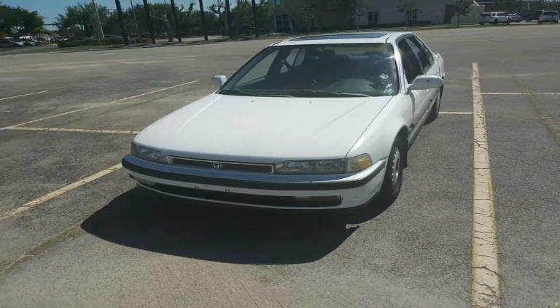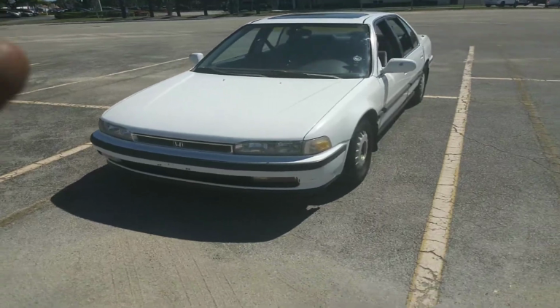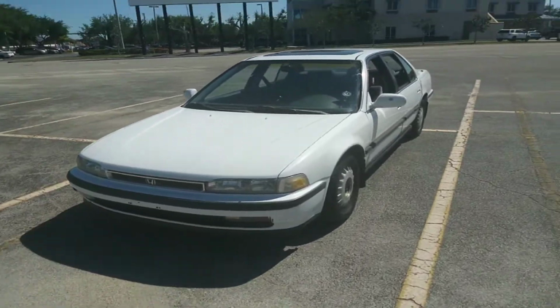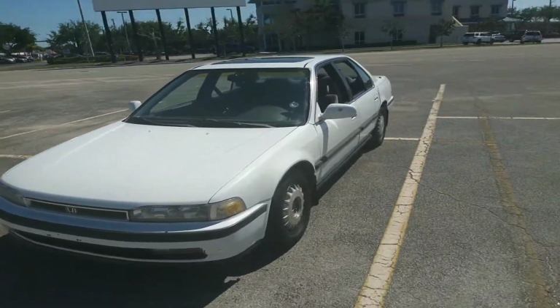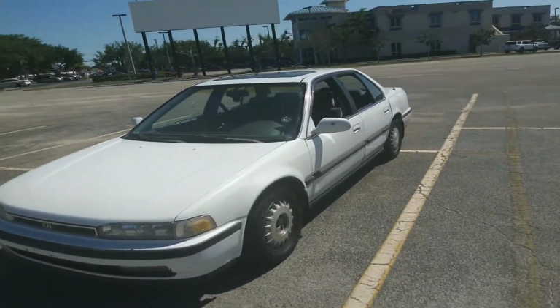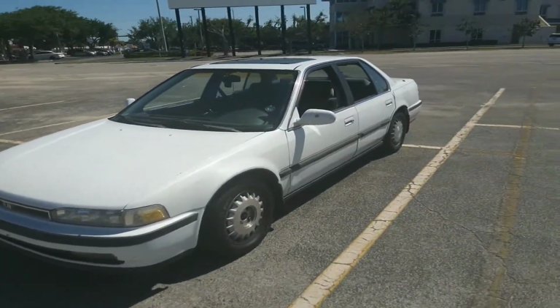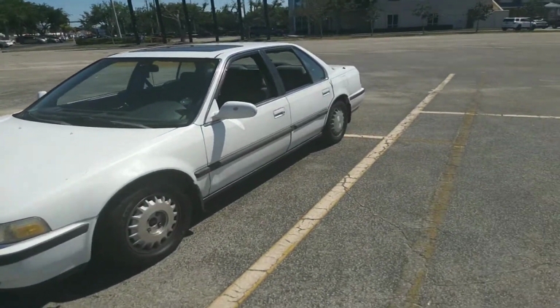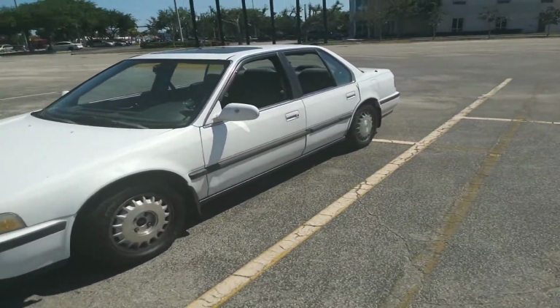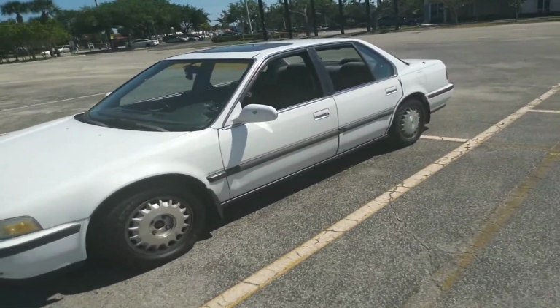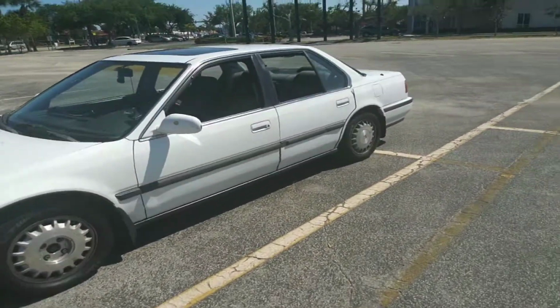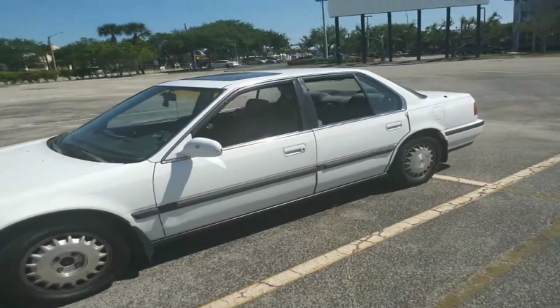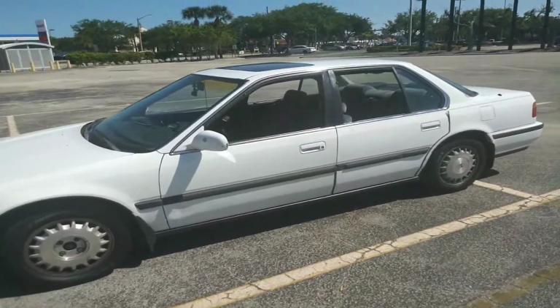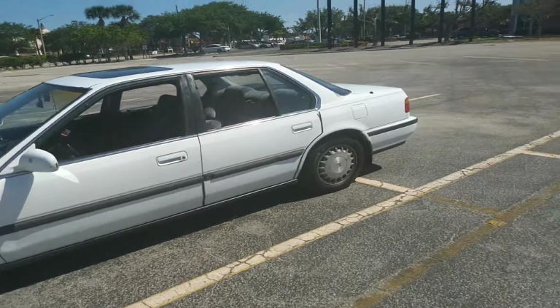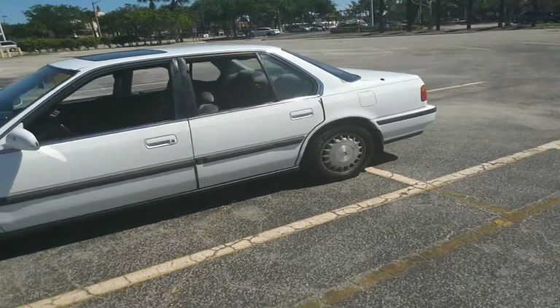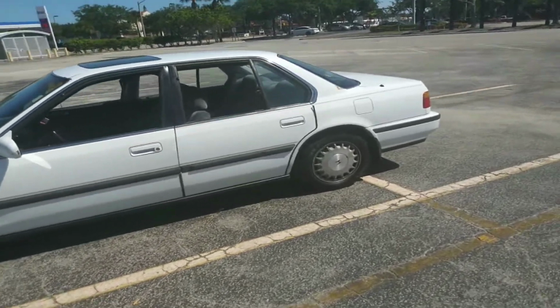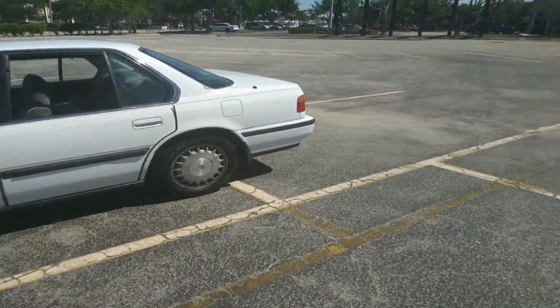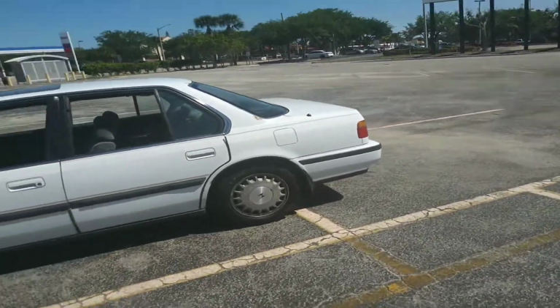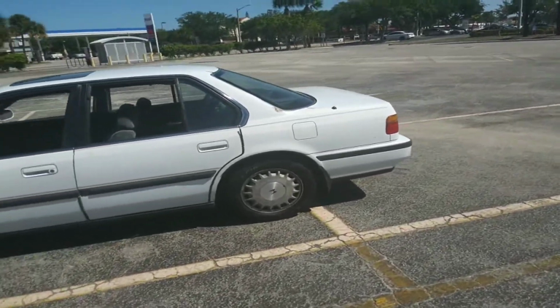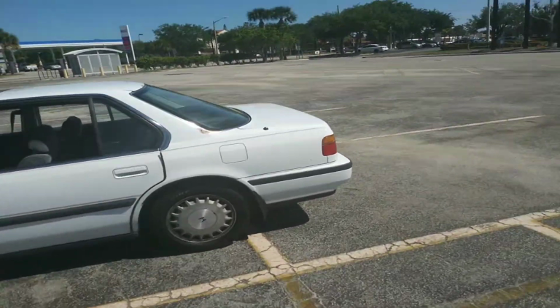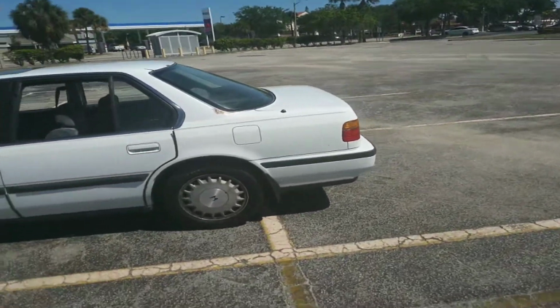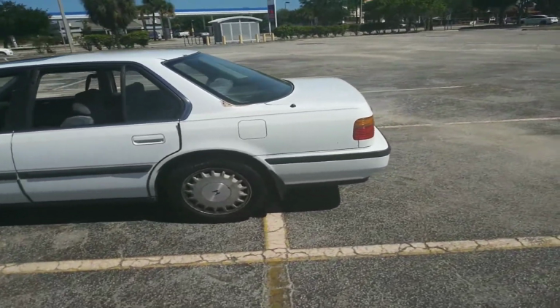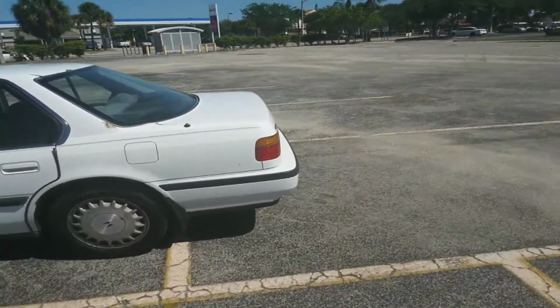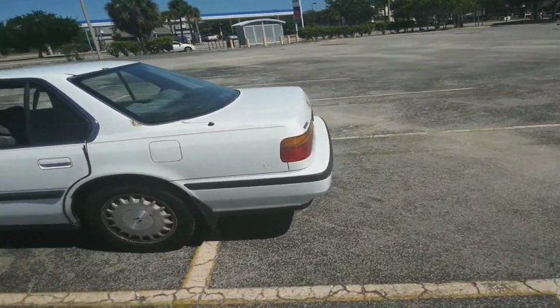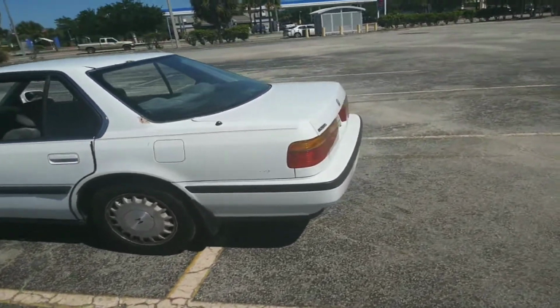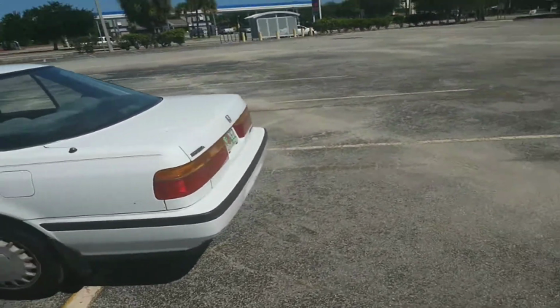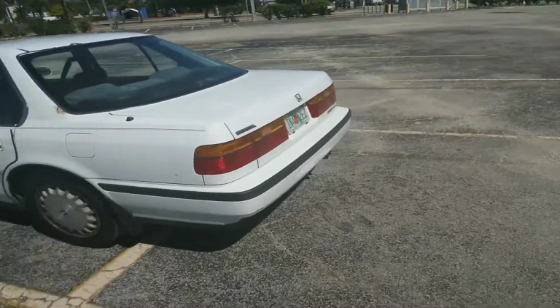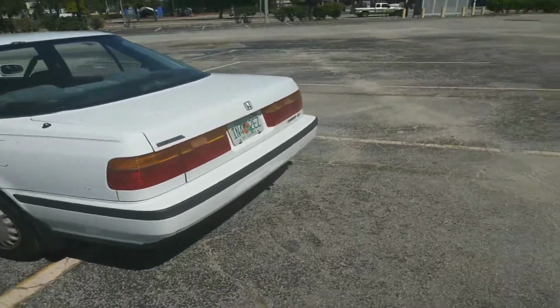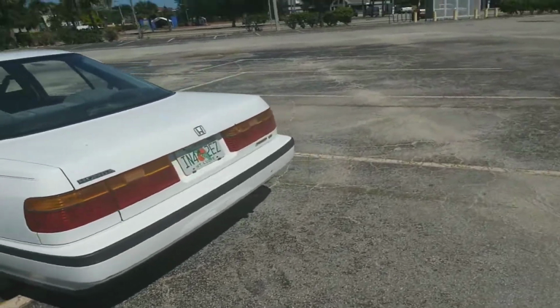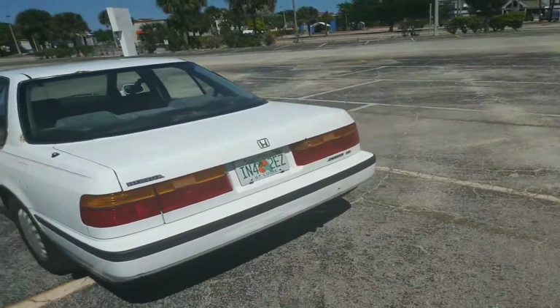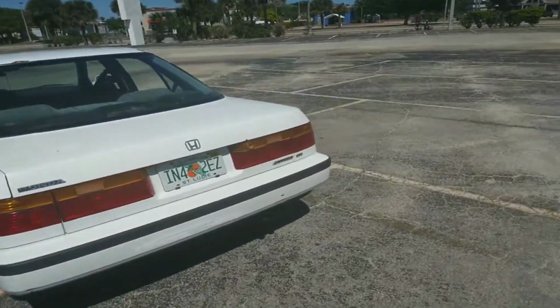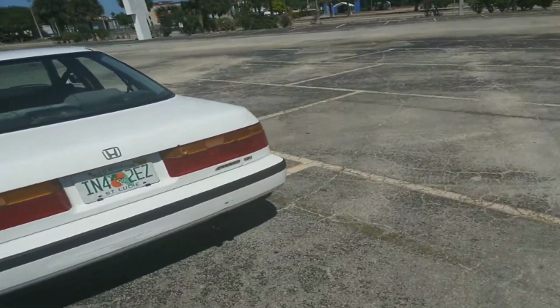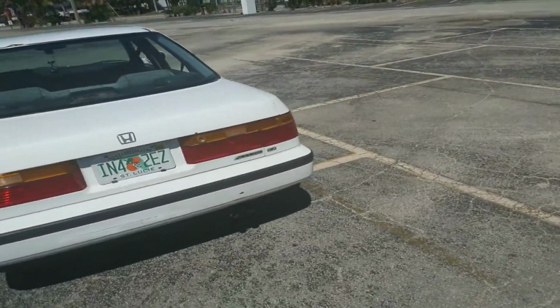What's up Facebook? This is Seerkid back here with another video for you. I'm doing my own car review because I'm going to be redoing this whole car. It's mine — it's a 1991 Honda Accord XL.